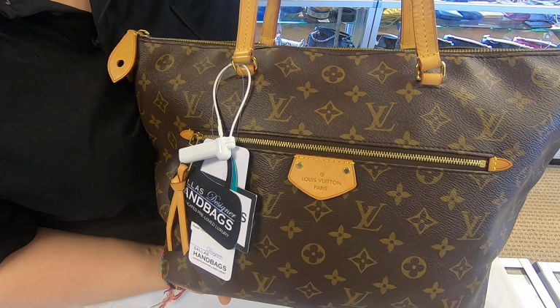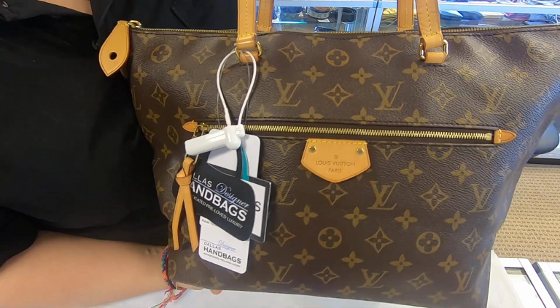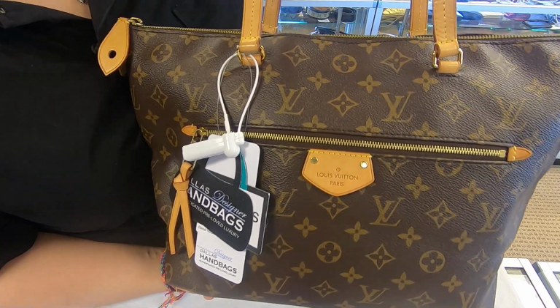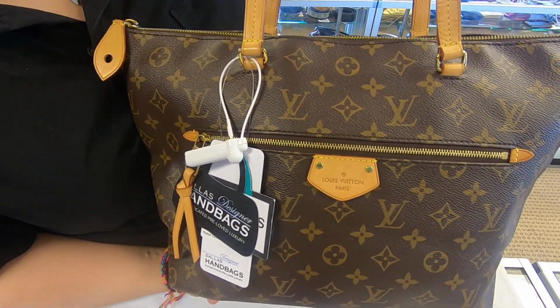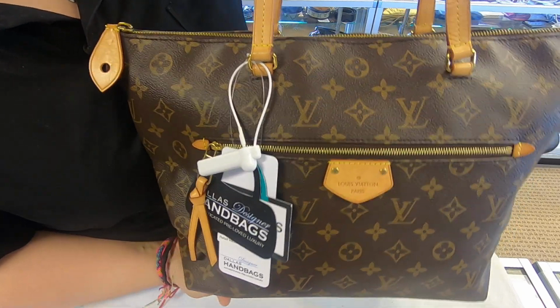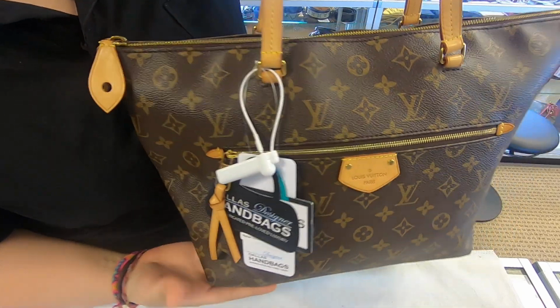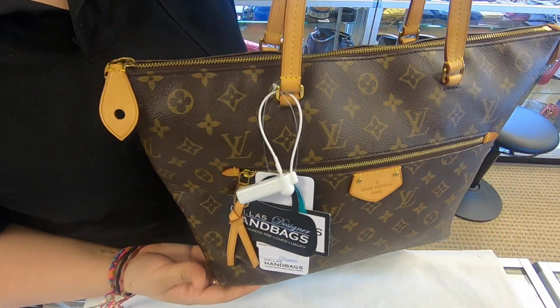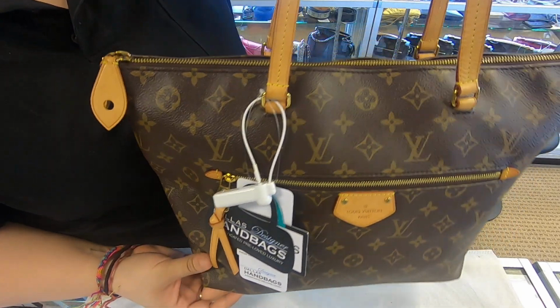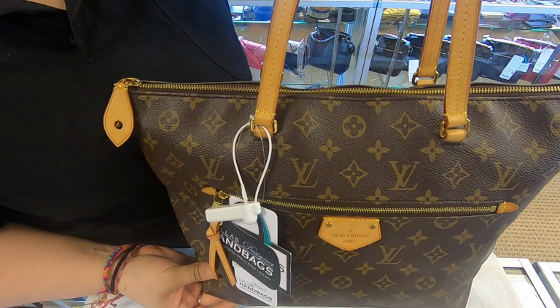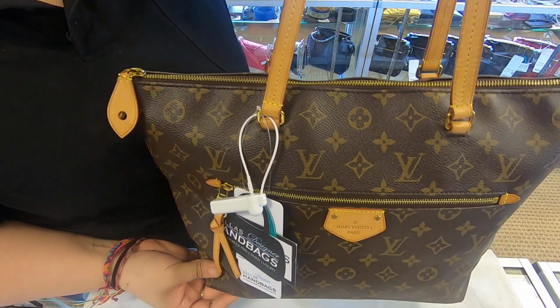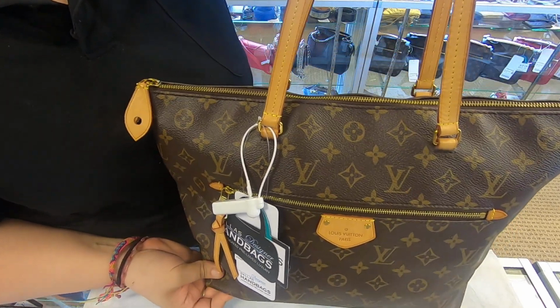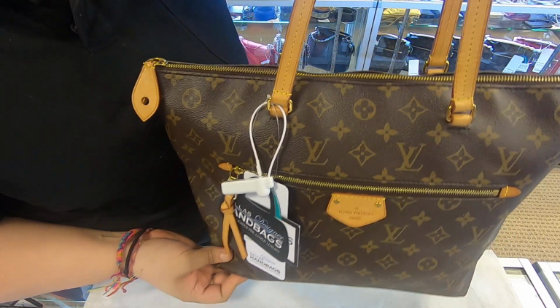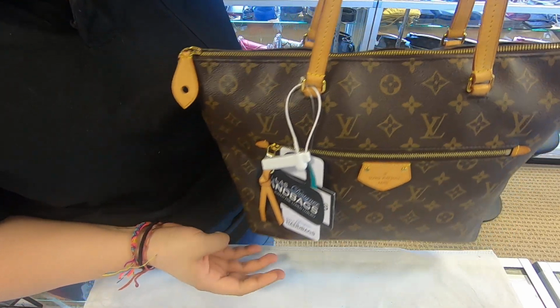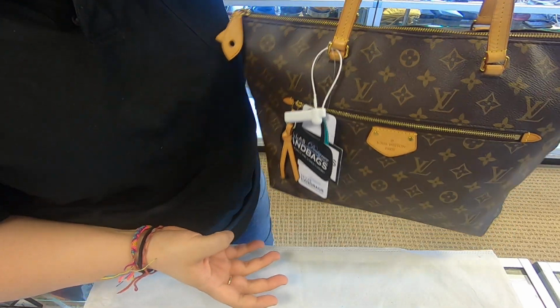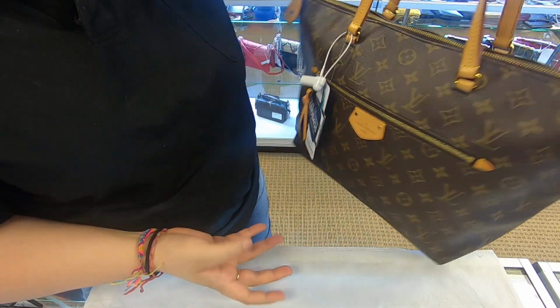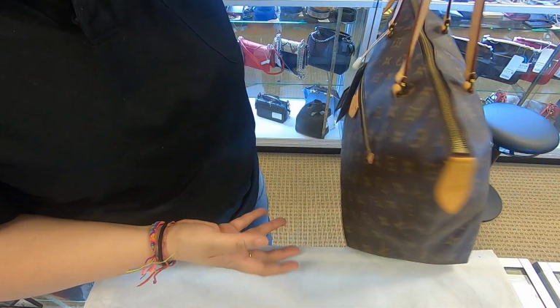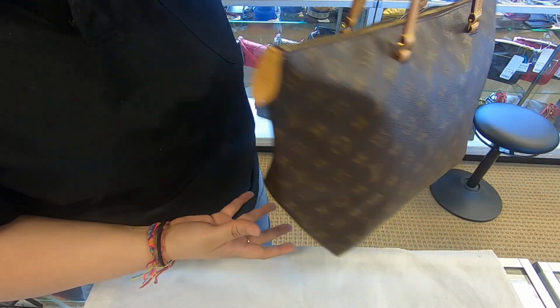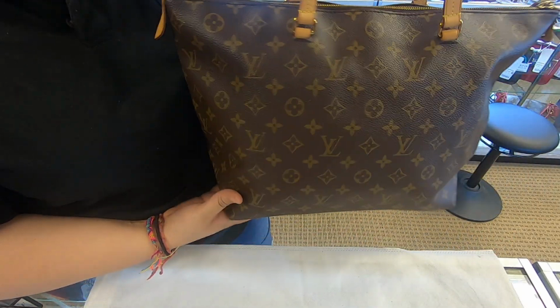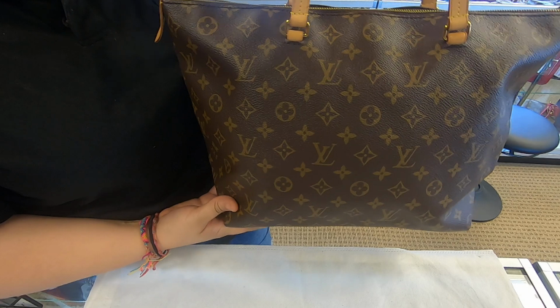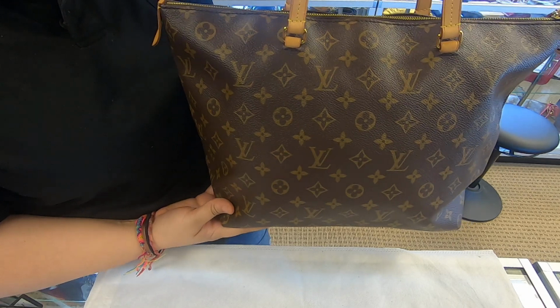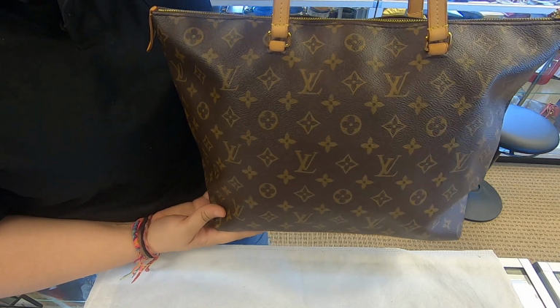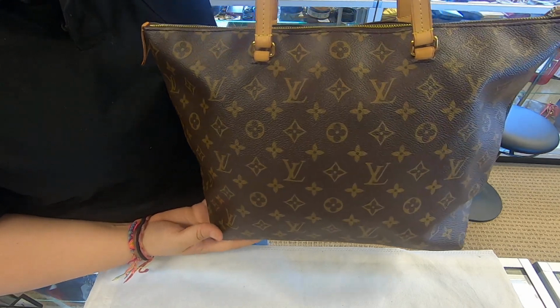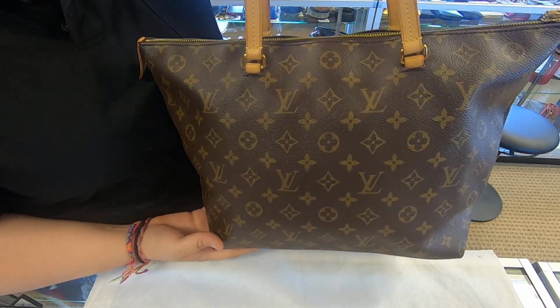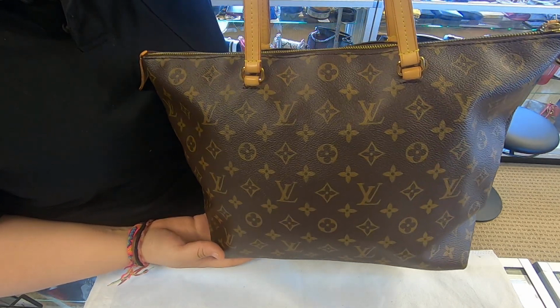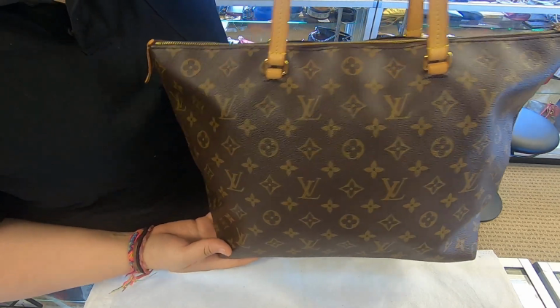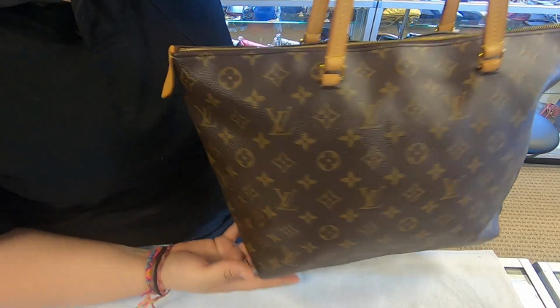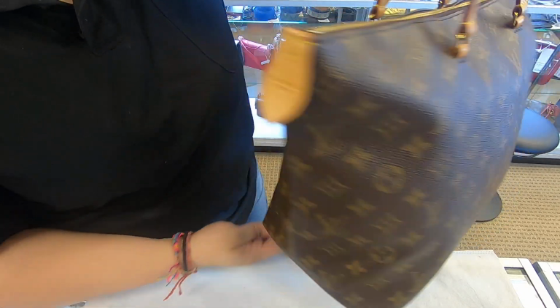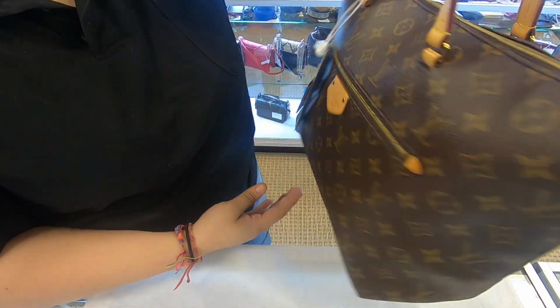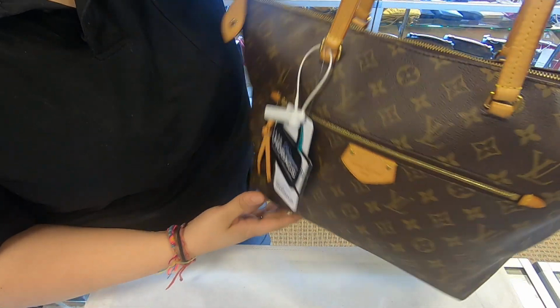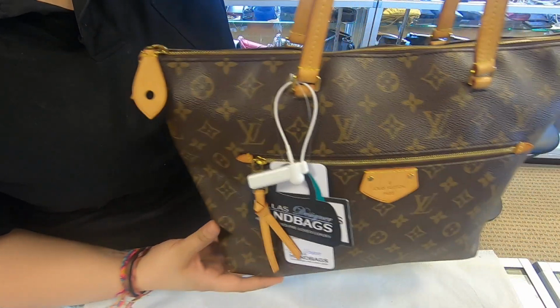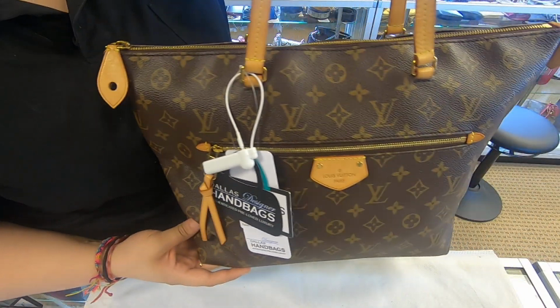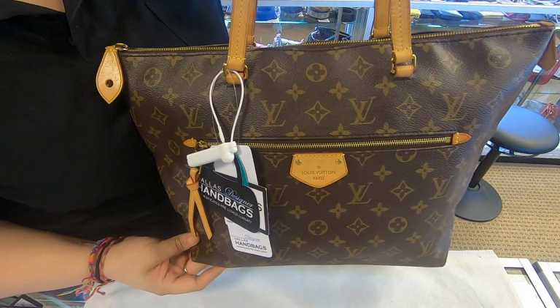On today's video at Dollar Designer Handbags, I will be showing you this Louis Vuitton Aina Handbag. This is the Aina in the MM size.